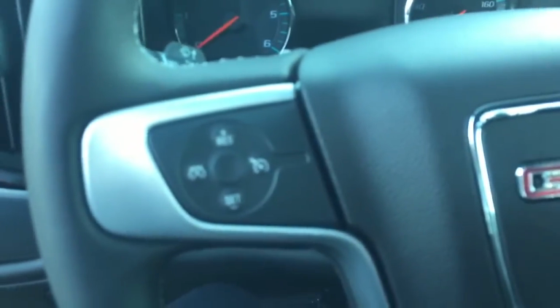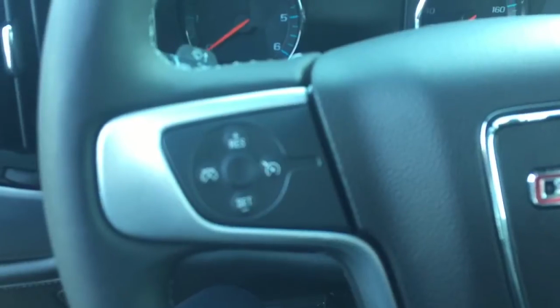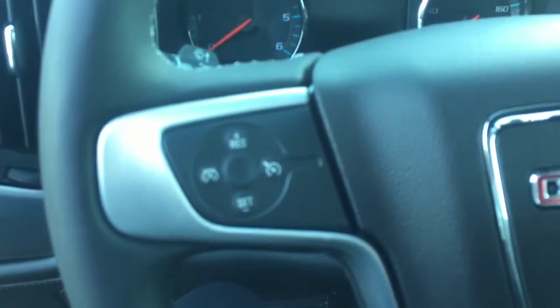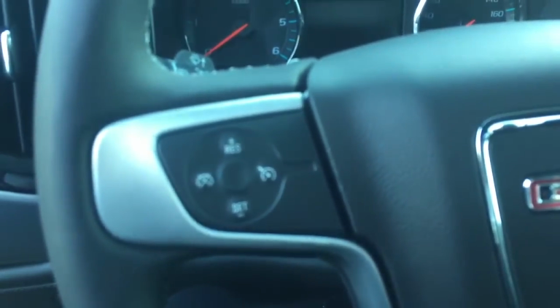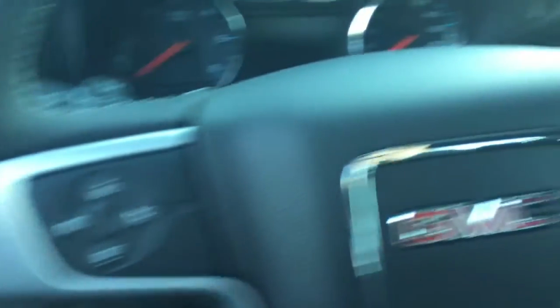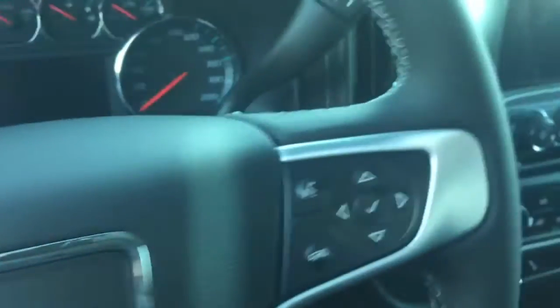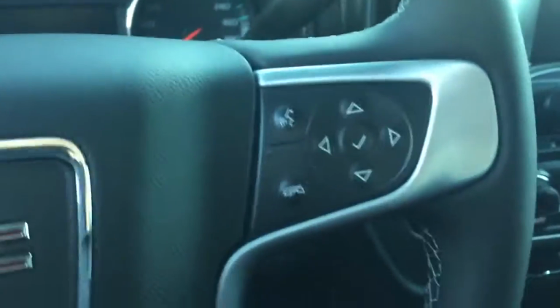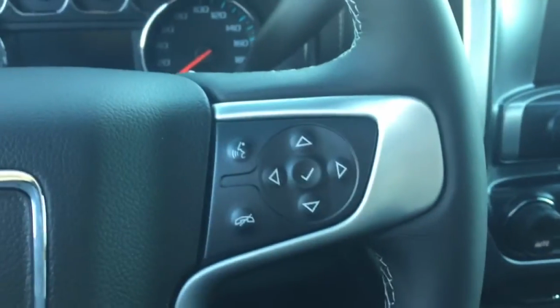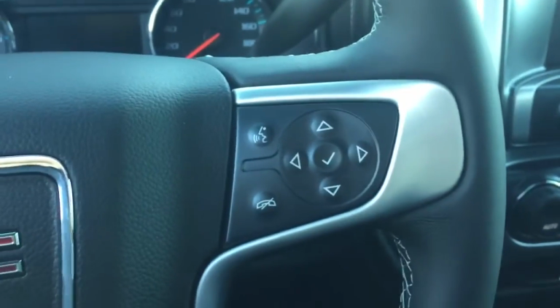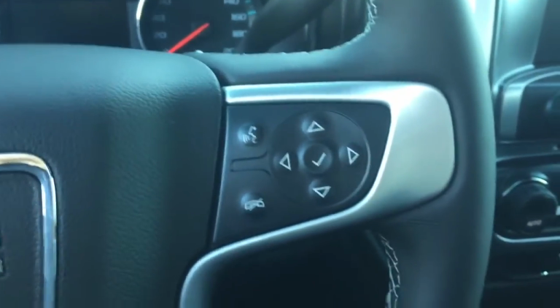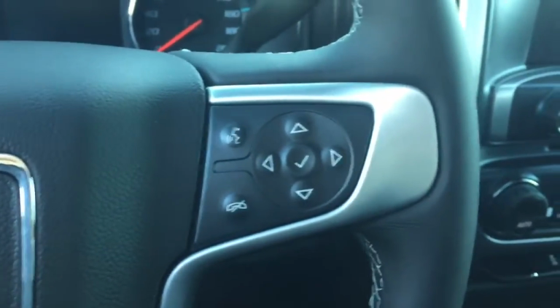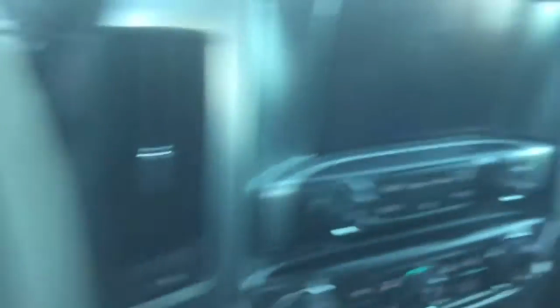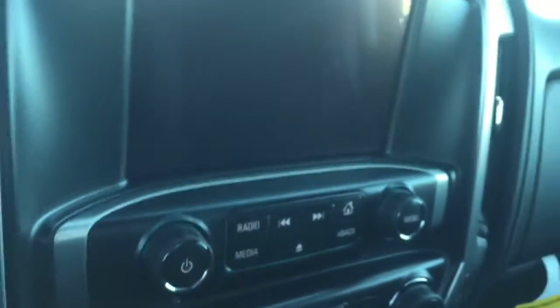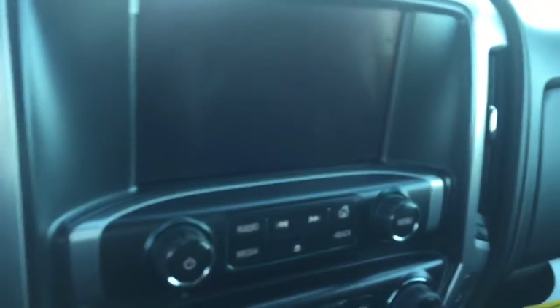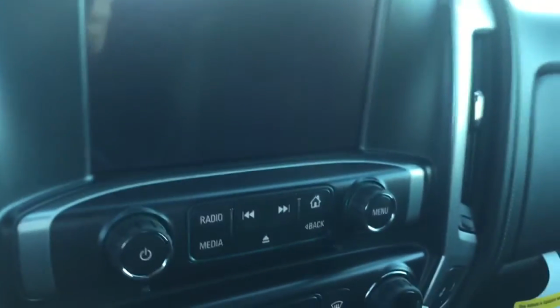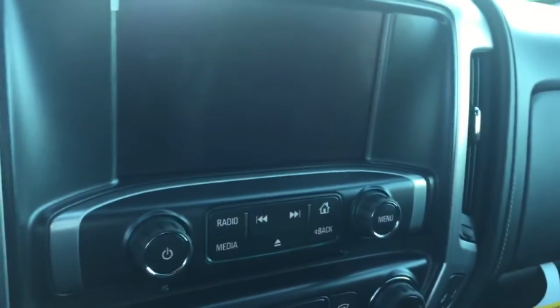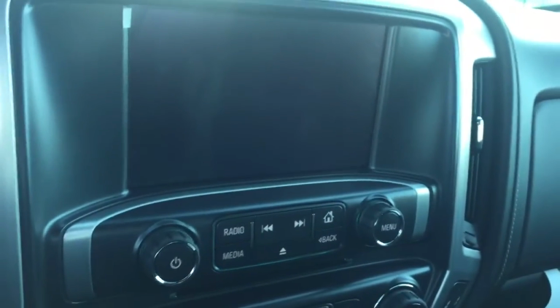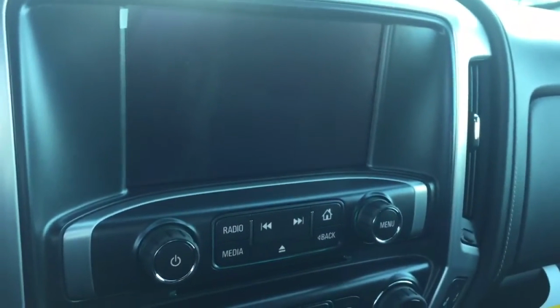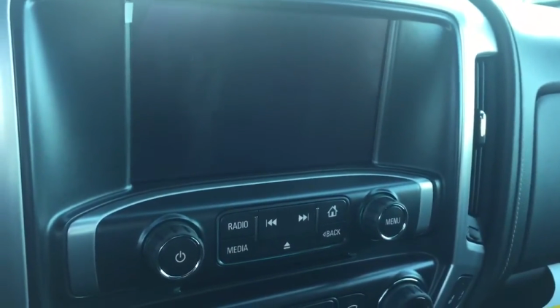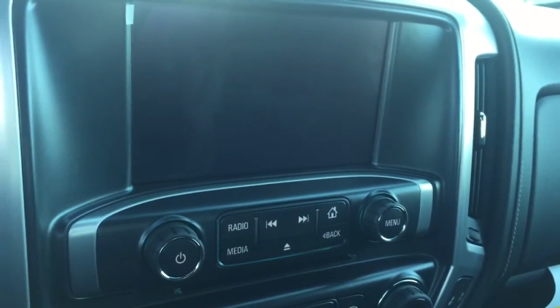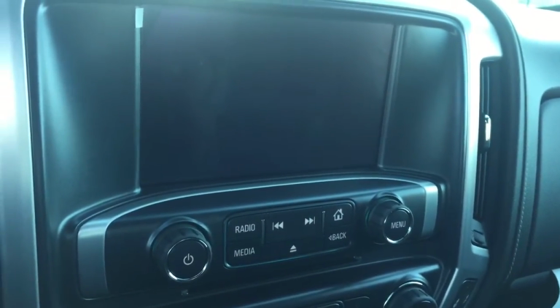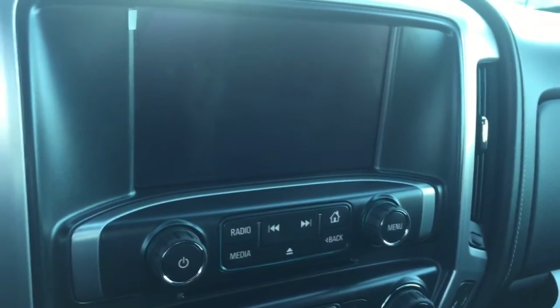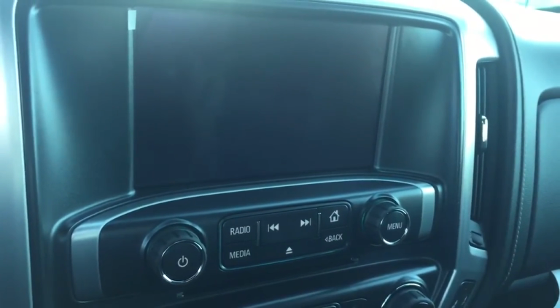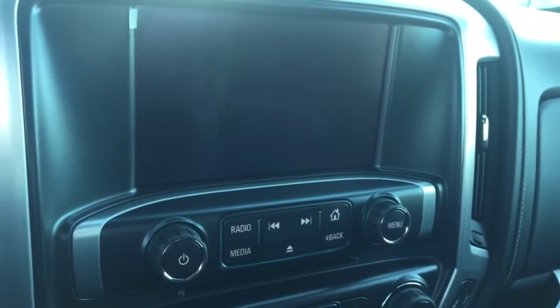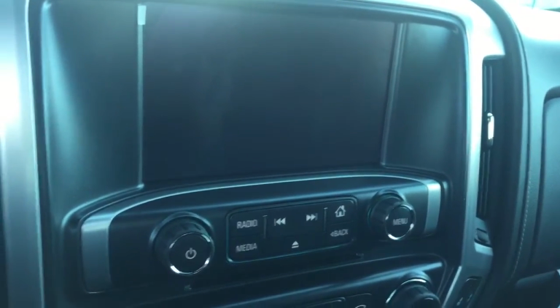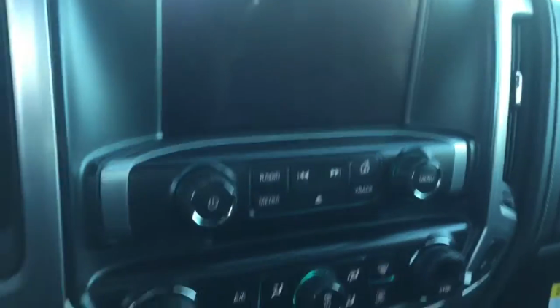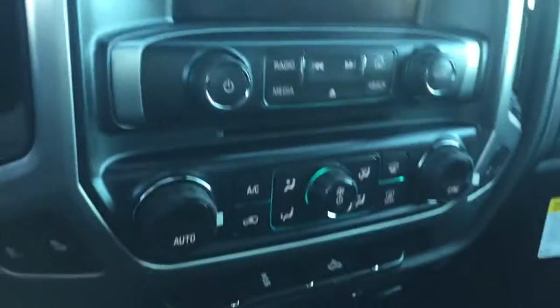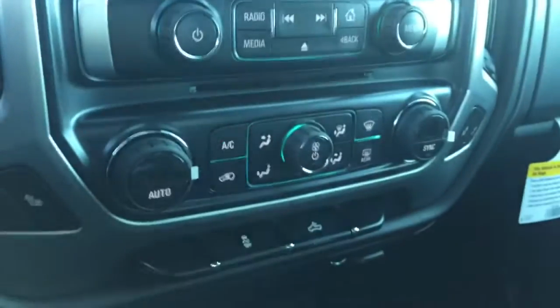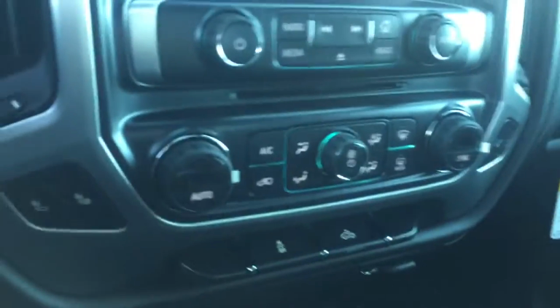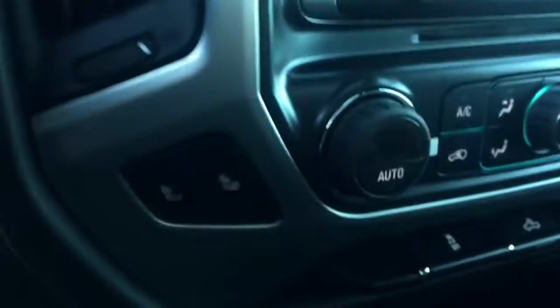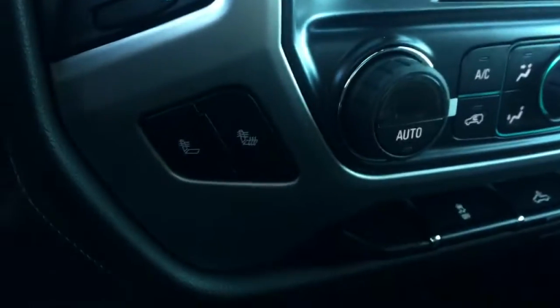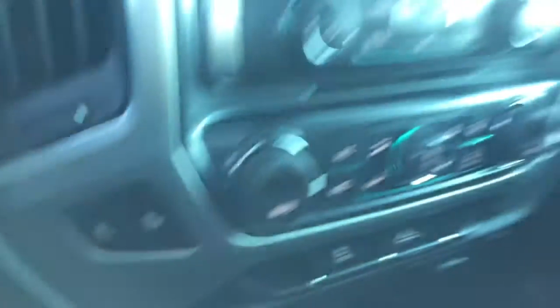On the steering wheel we have cruise control, Bluetooth capability, media controls, screen display with AM FM radio, Sirius XM radio, rear vision backup camera, CD player, and dual climate controls with heated seats.